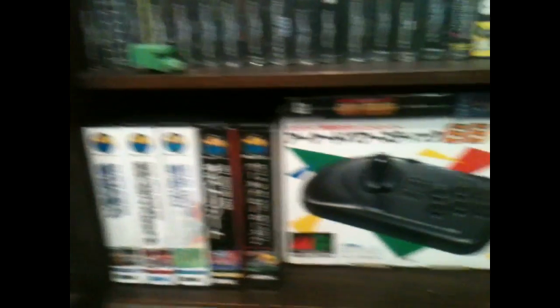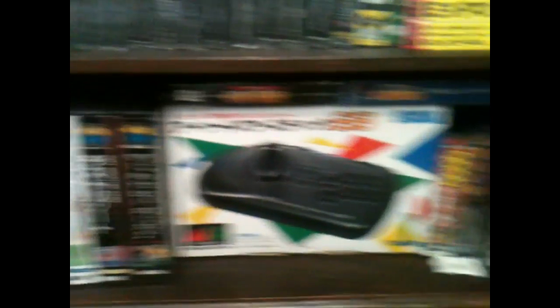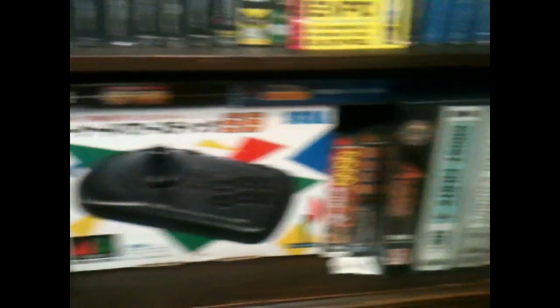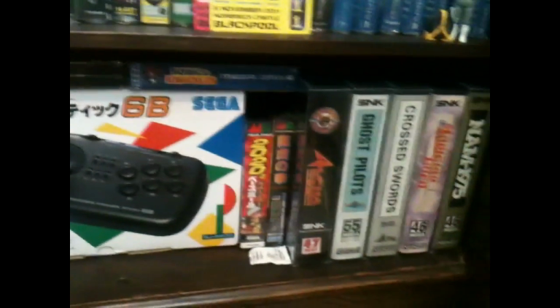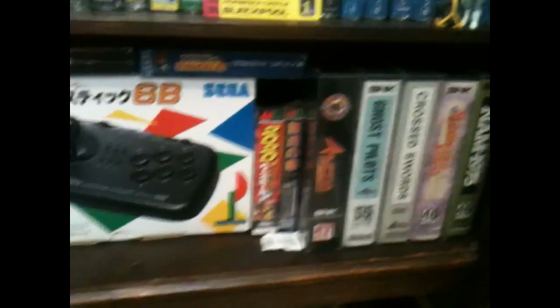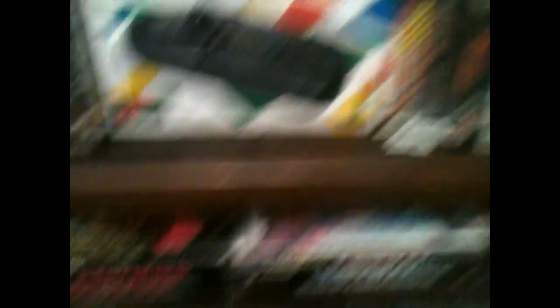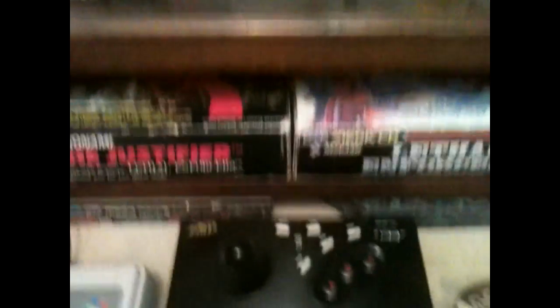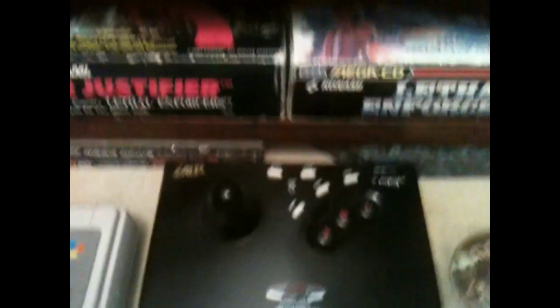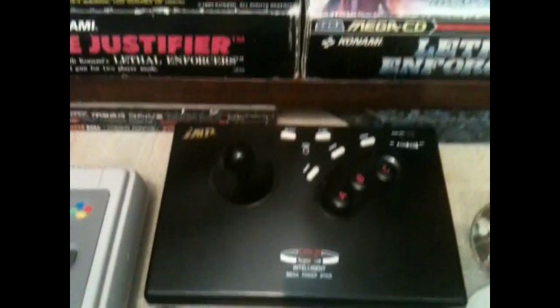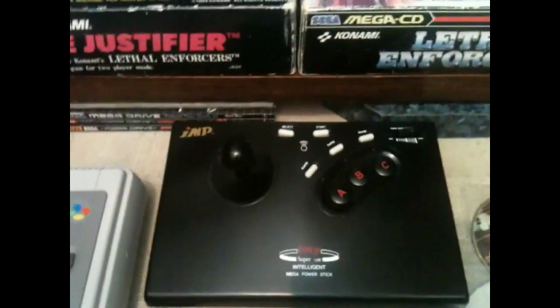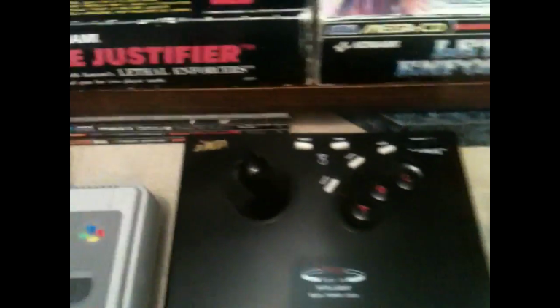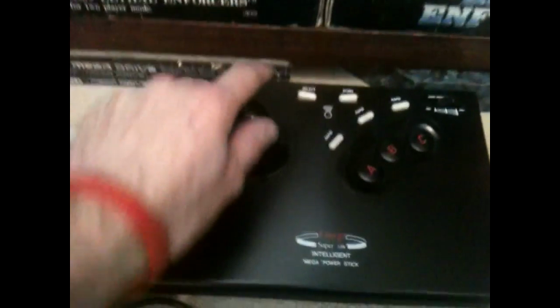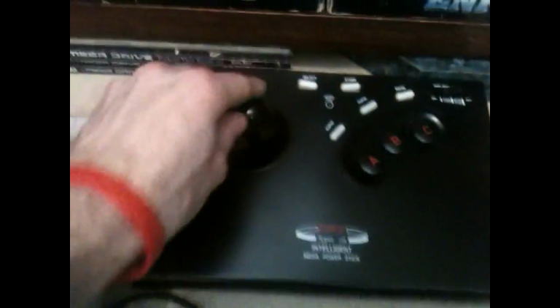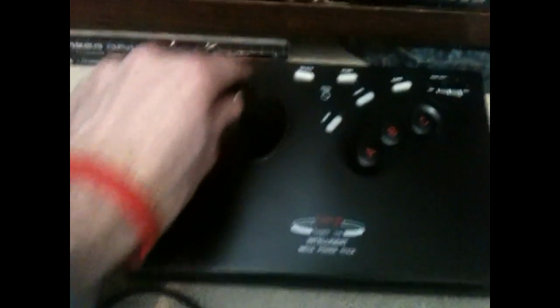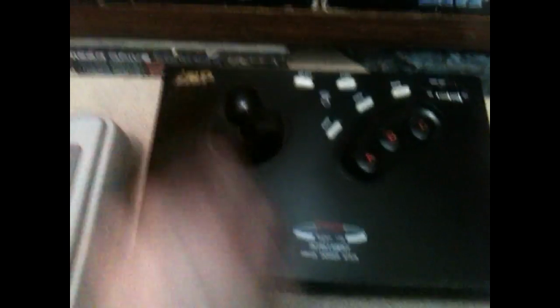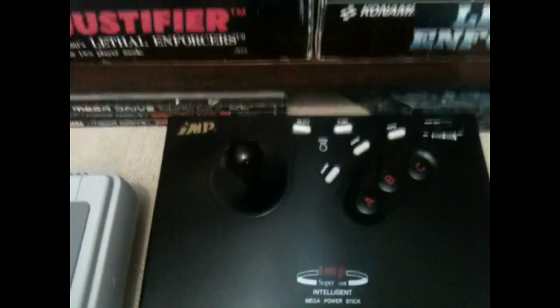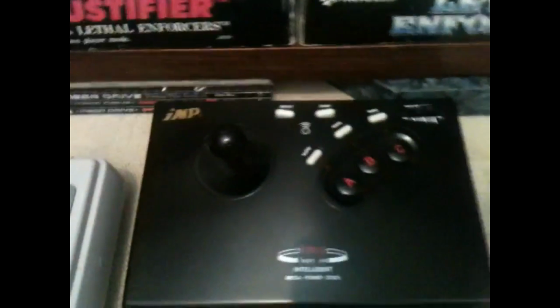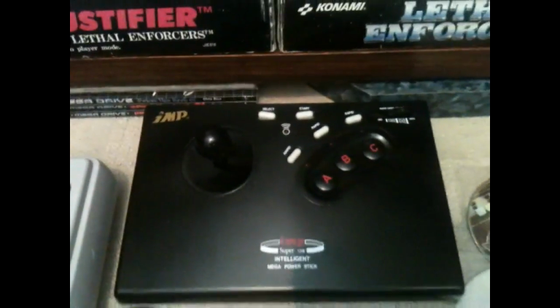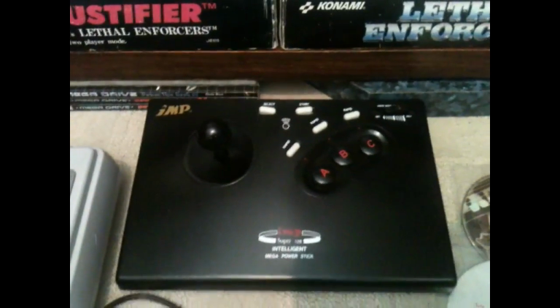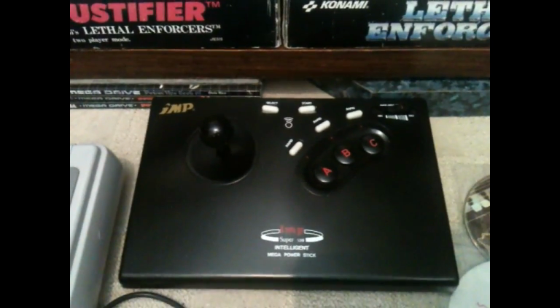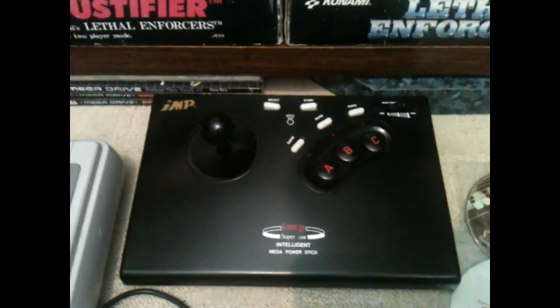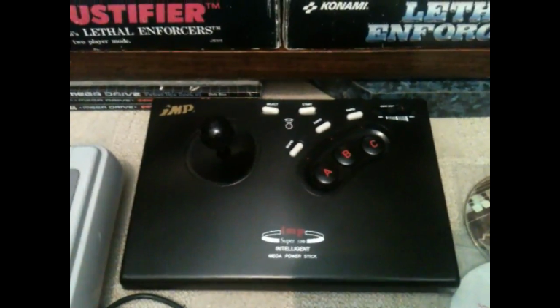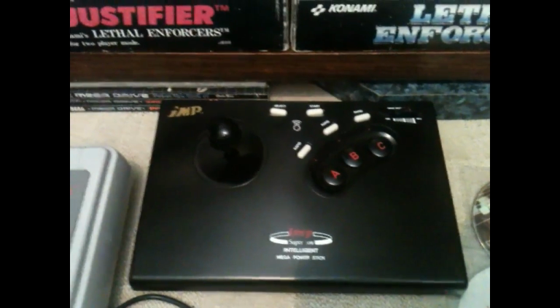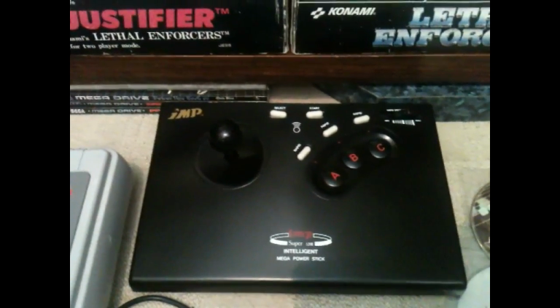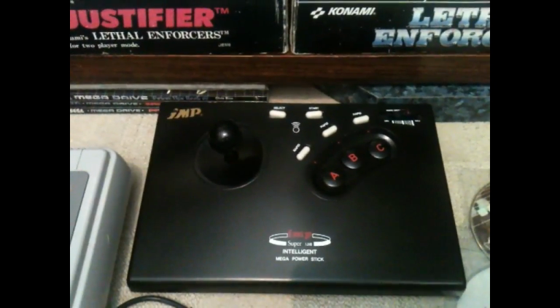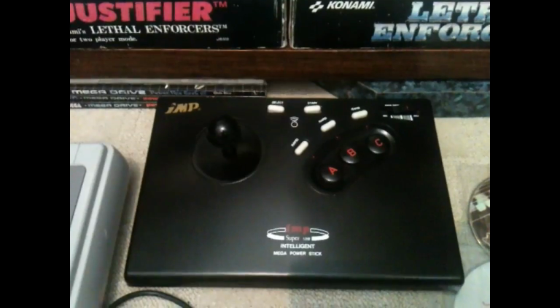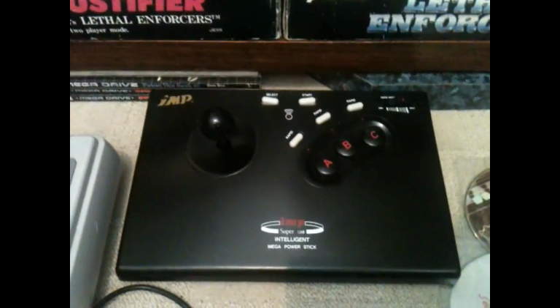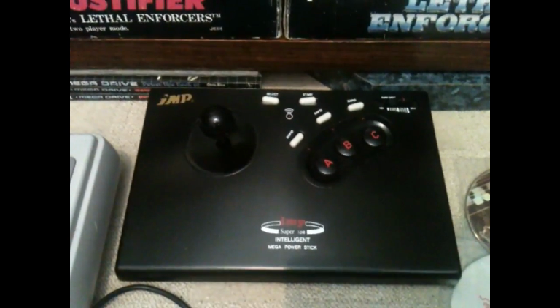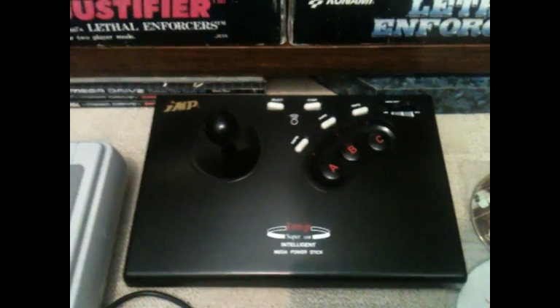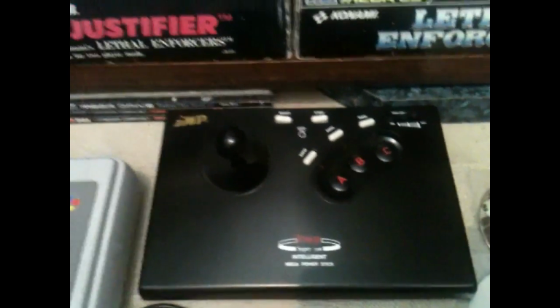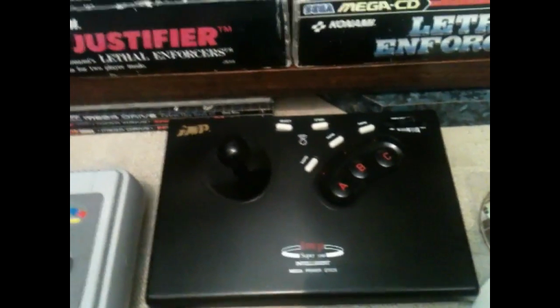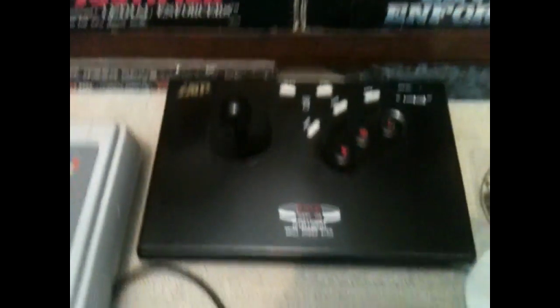Just a quick scout at the bottom of the cupboard if you're interested — I bought another IMP joystick. You'll never believe it; I've got three of these now. Got this one for less than £5 delivered, which cost the seller £6.50 postage — absolutely crazy that they even sent it.